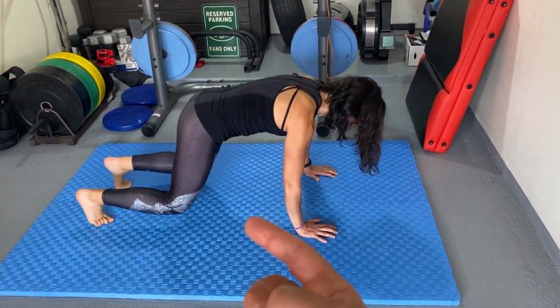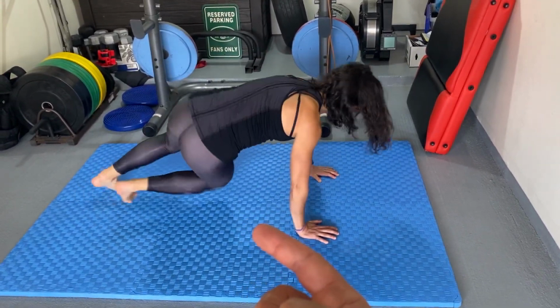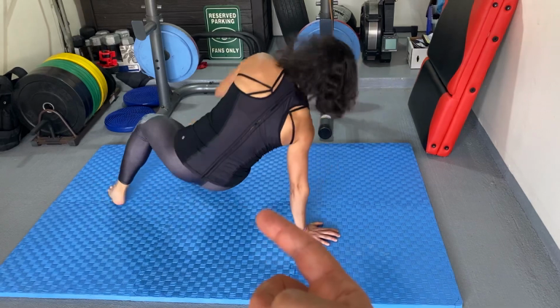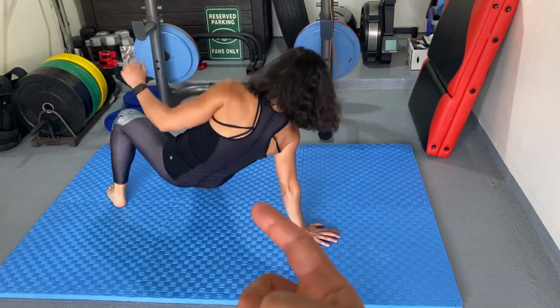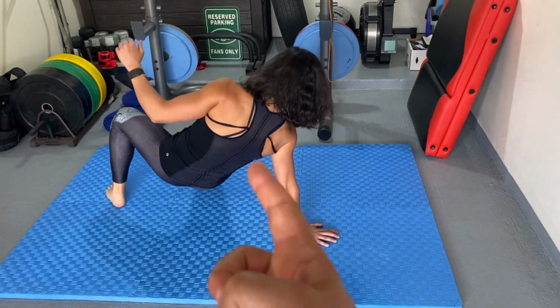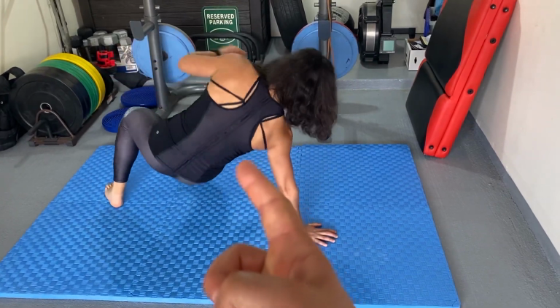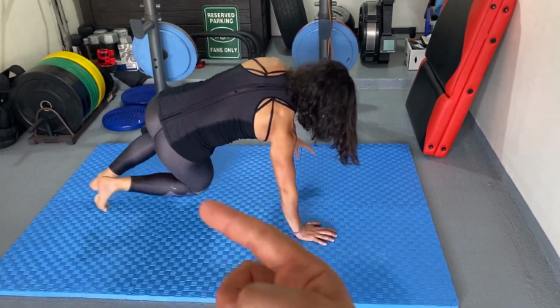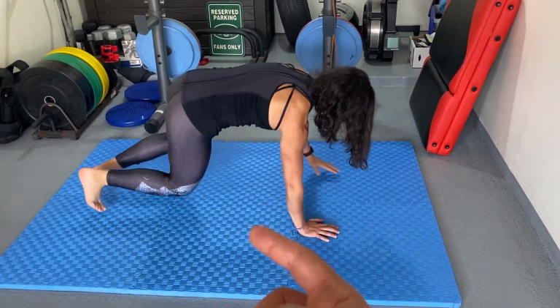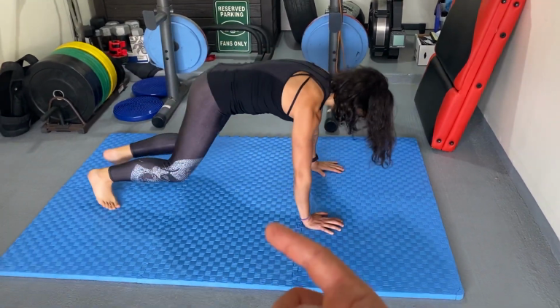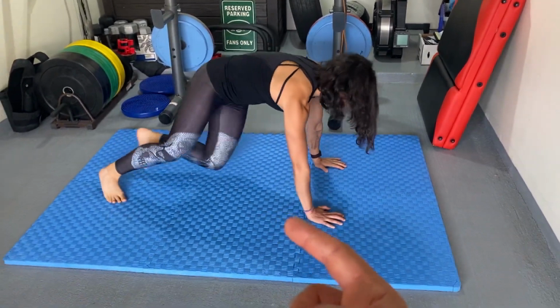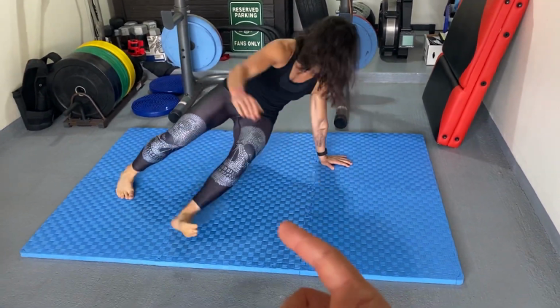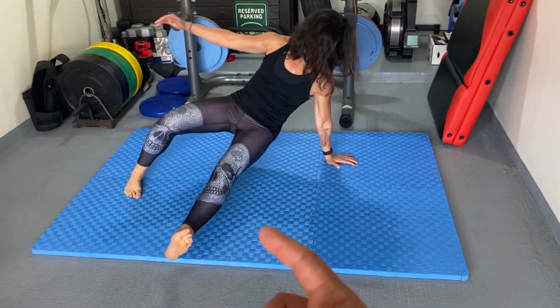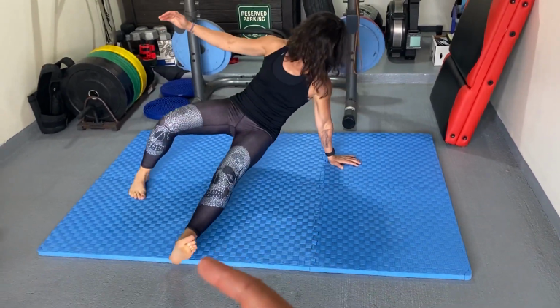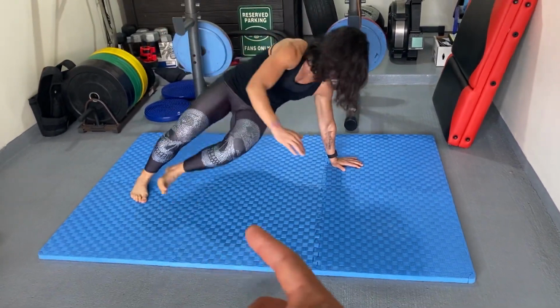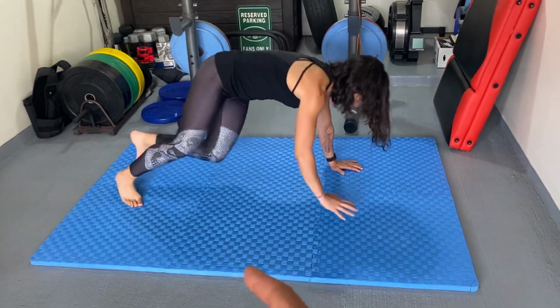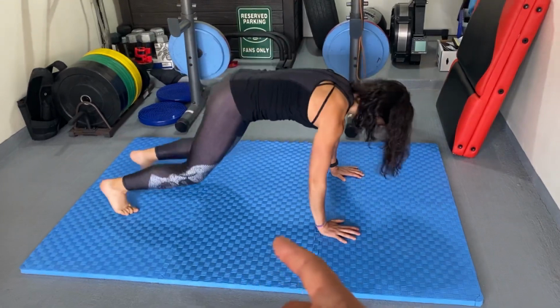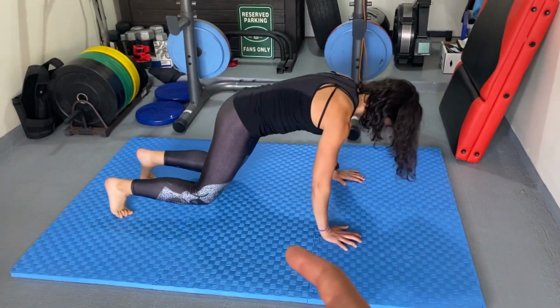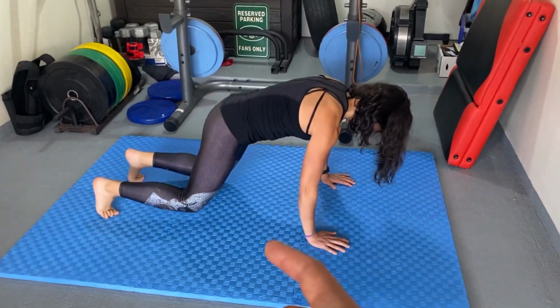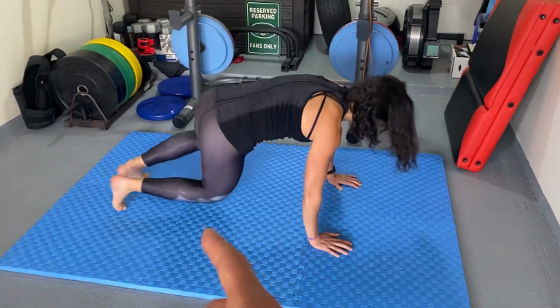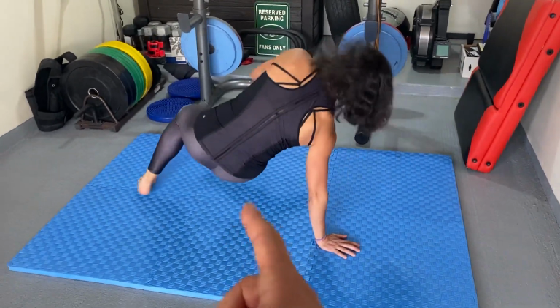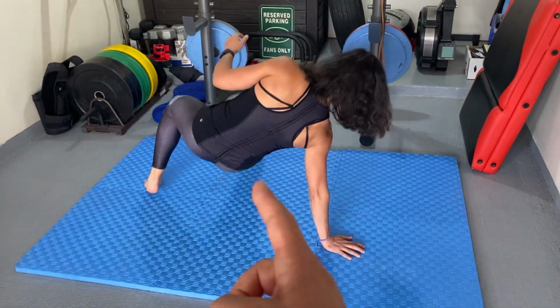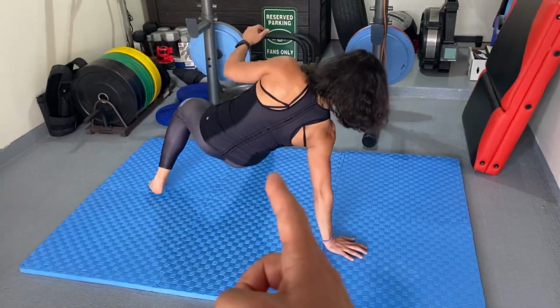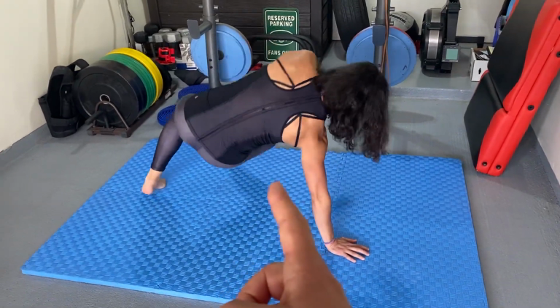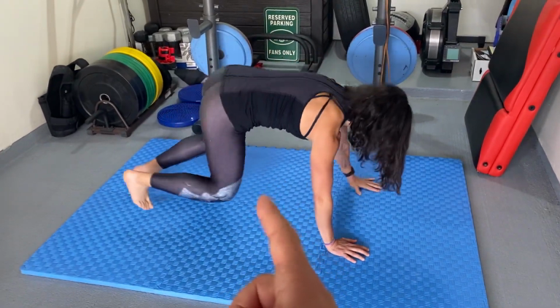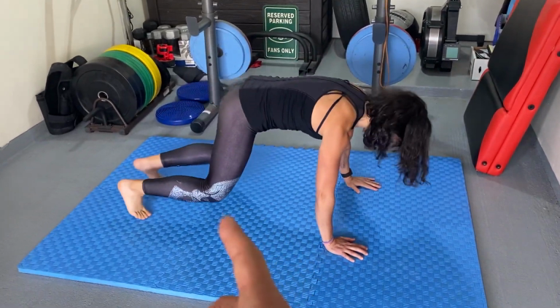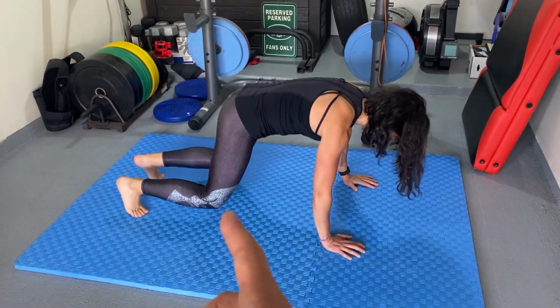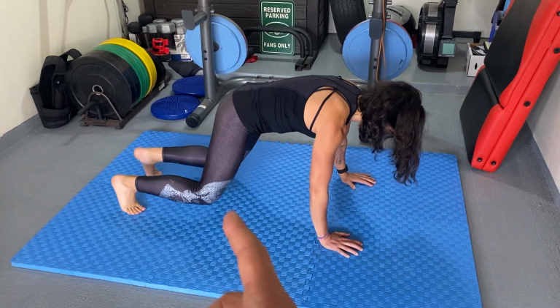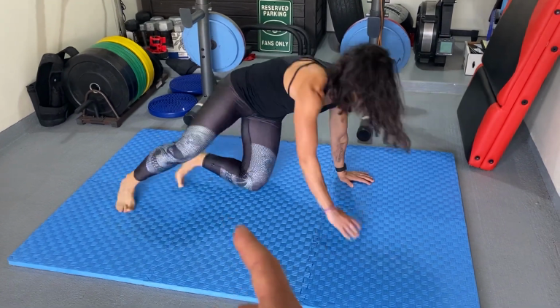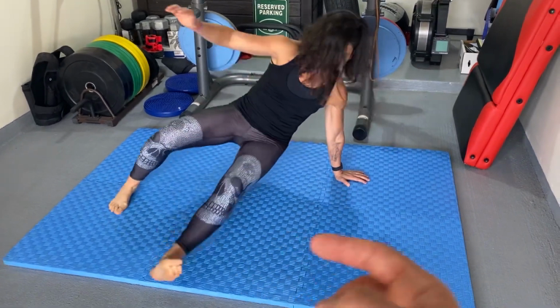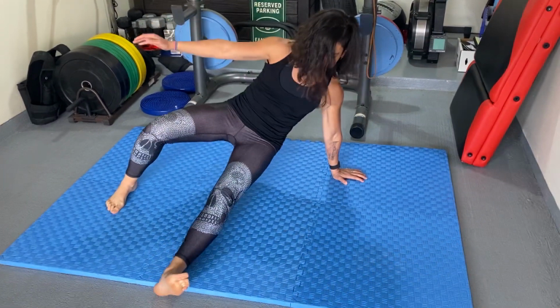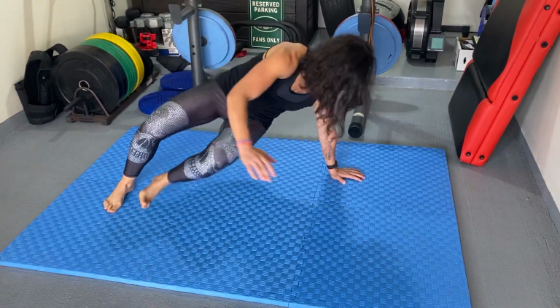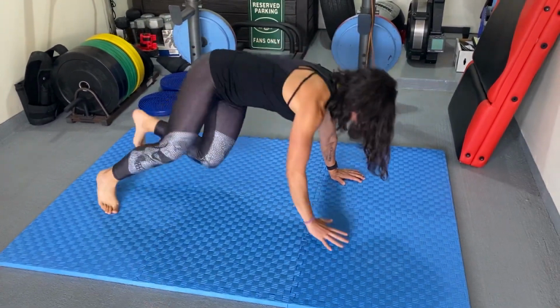Let that arm up. If you want to be real fancy, actually float that foot and don't let it down. If you want to let that foot down, that's going to be a little bit easier. Always reset to our good solid bear position. Break dance — we need a little music!